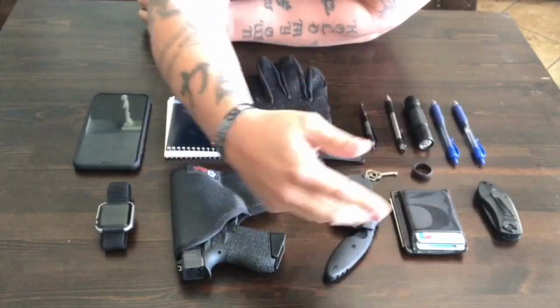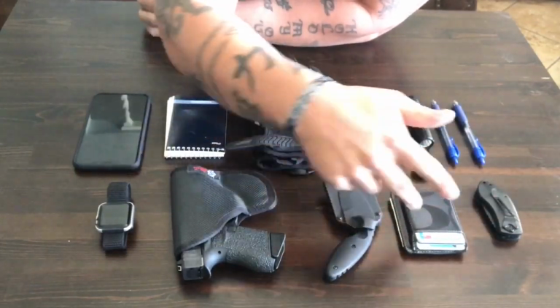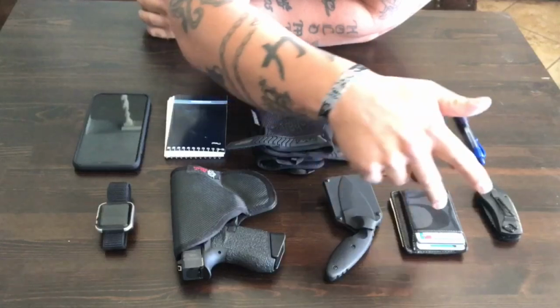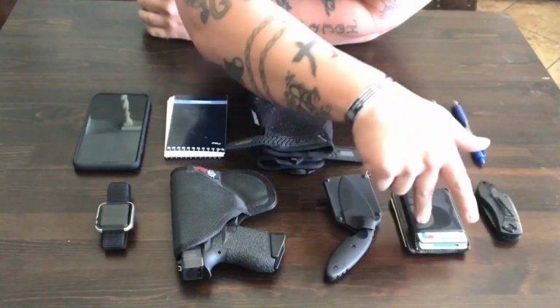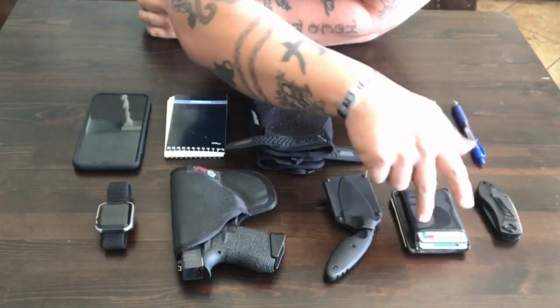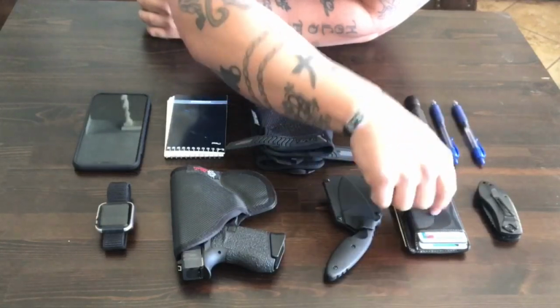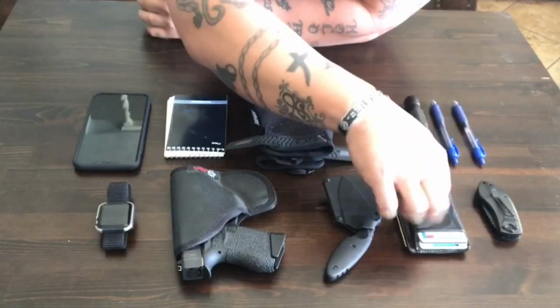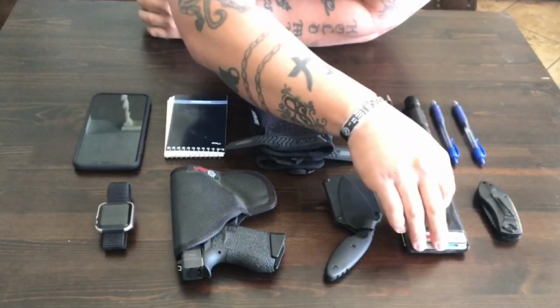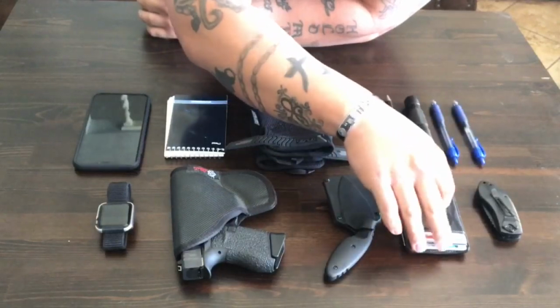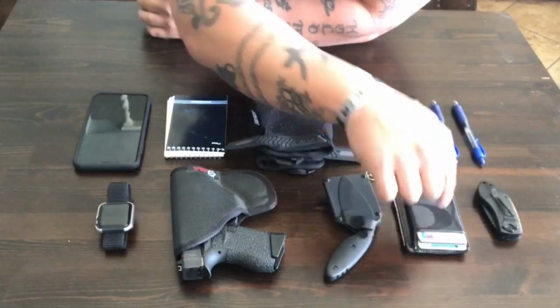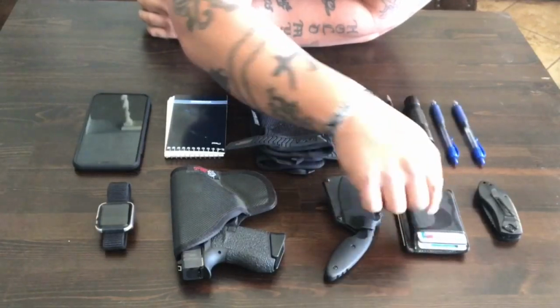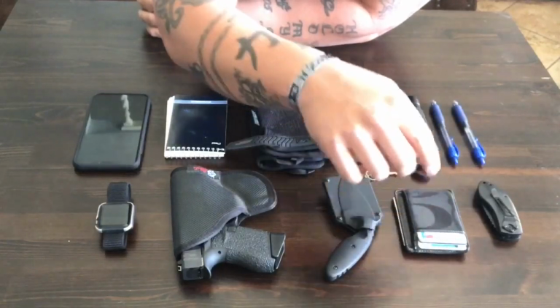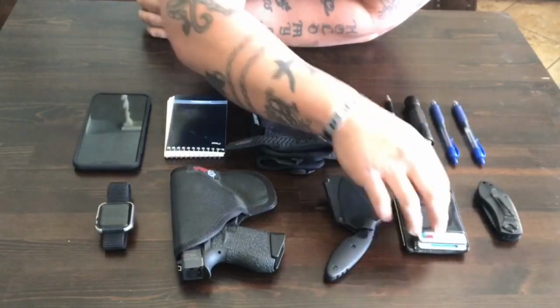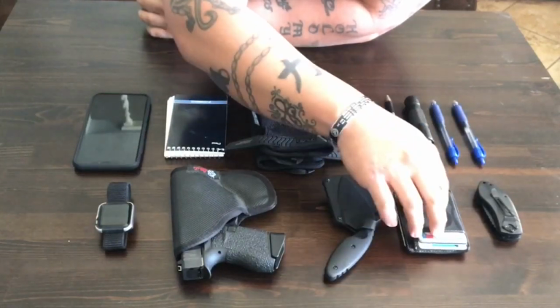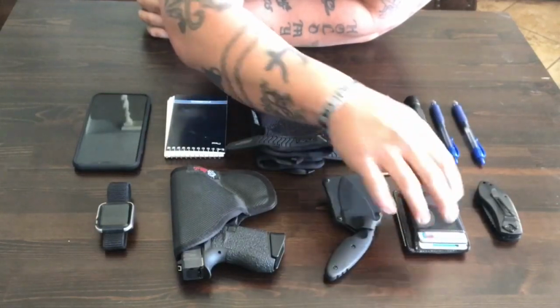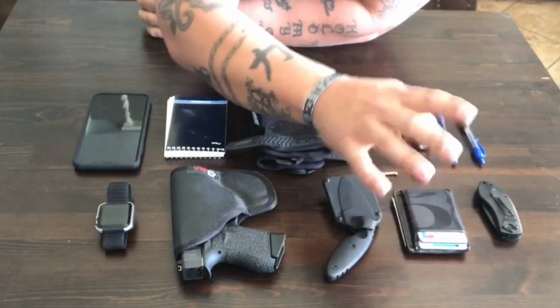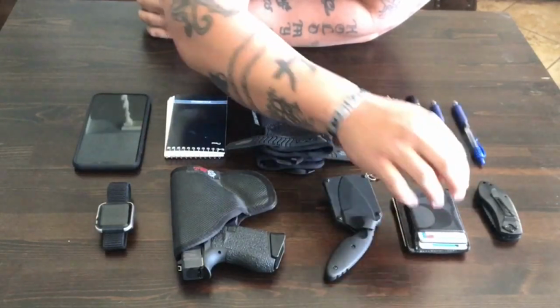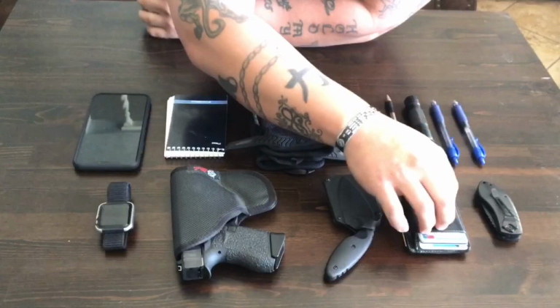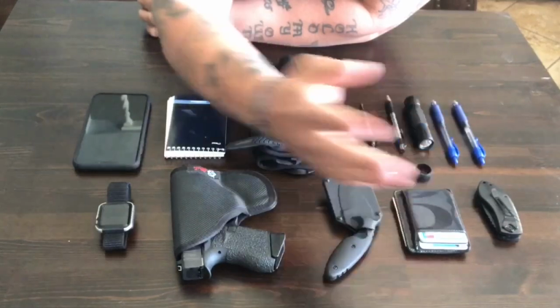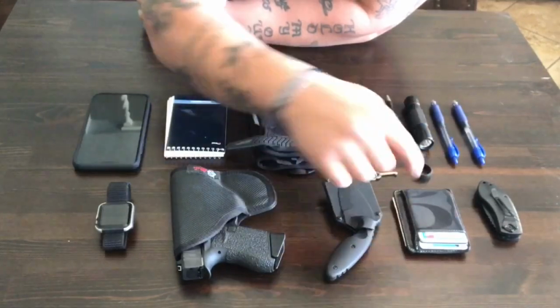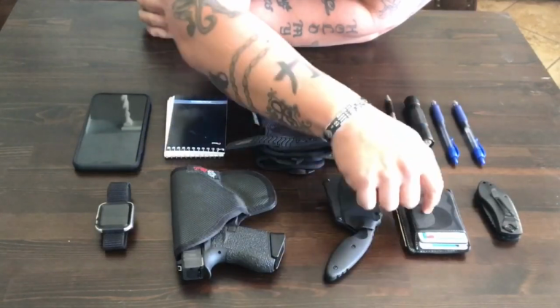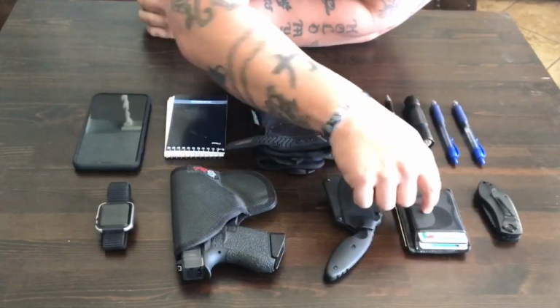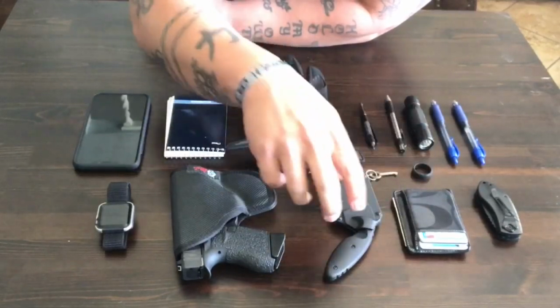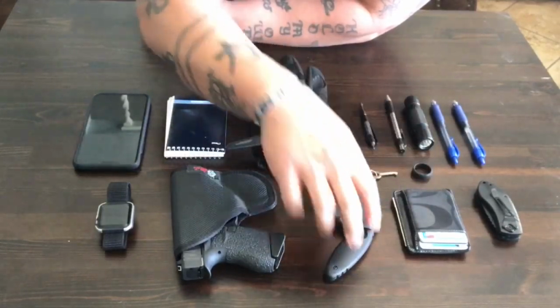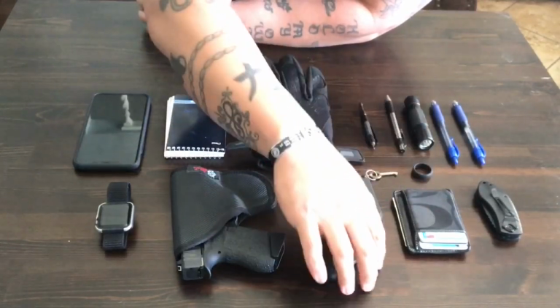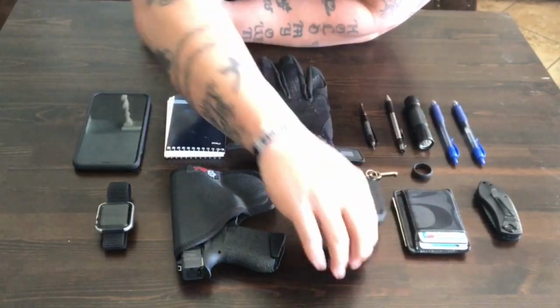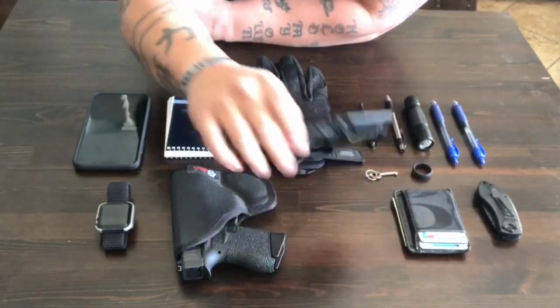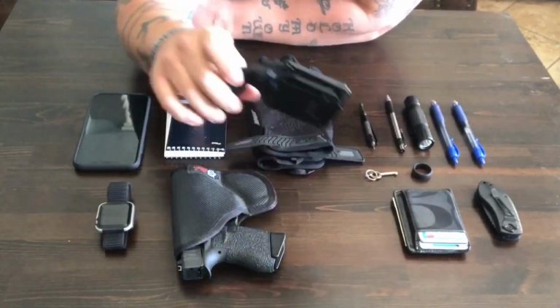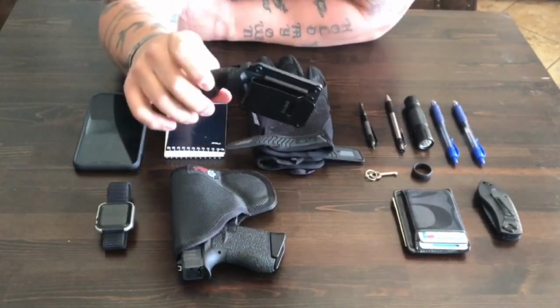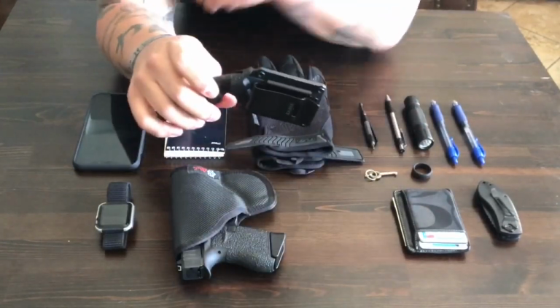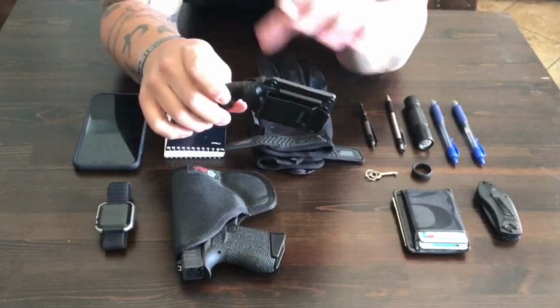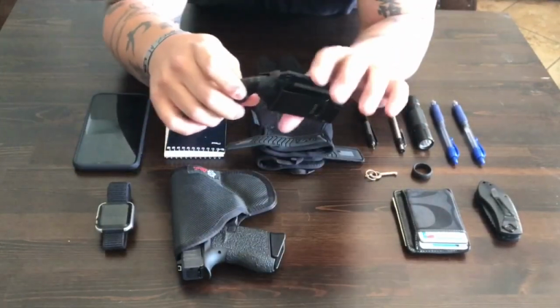Very next one — self-explanatory — I carry my wallet with me. It's got my credentials, my ID, my peace officer license, all that other stuff, money, everything that you would keep in your wallet.